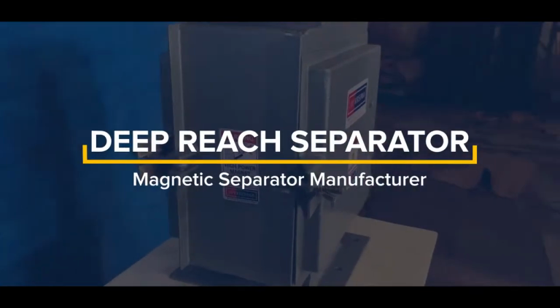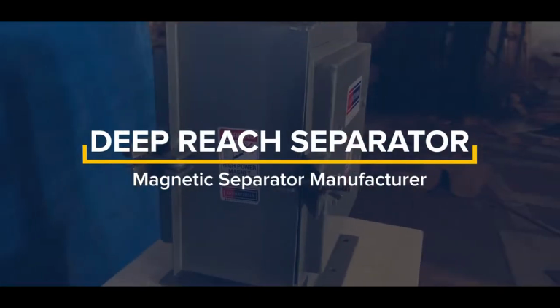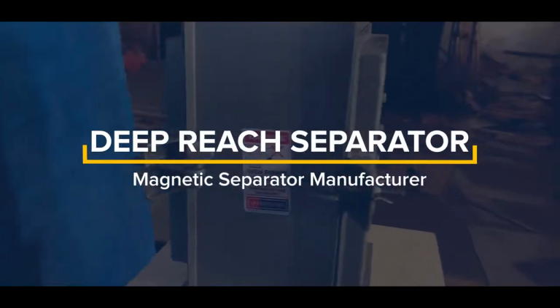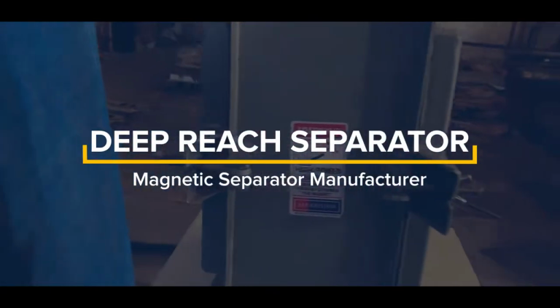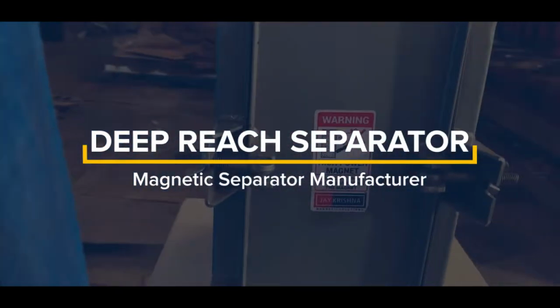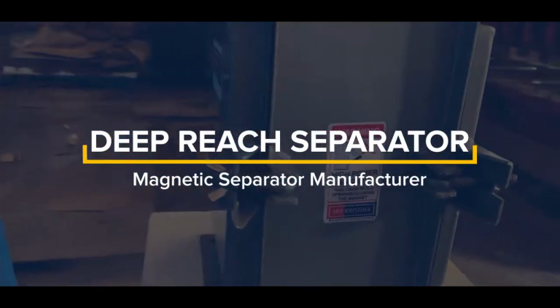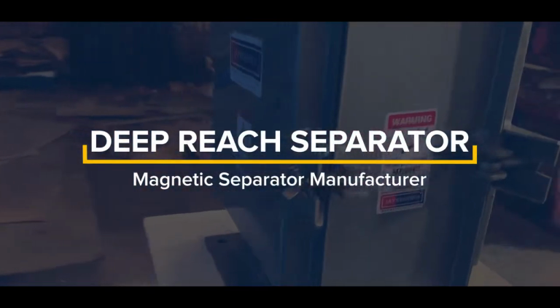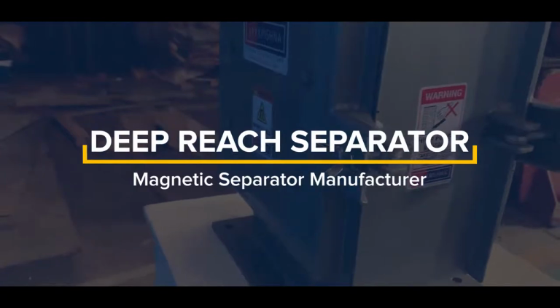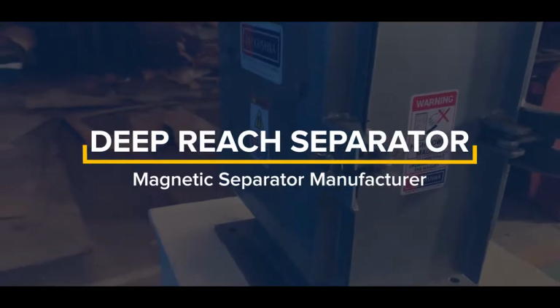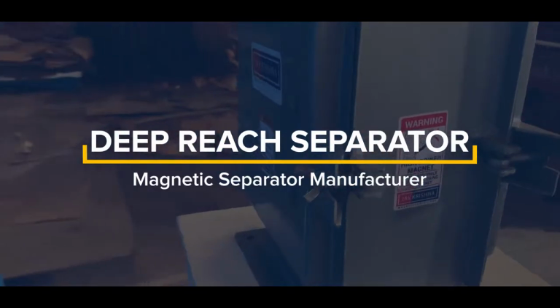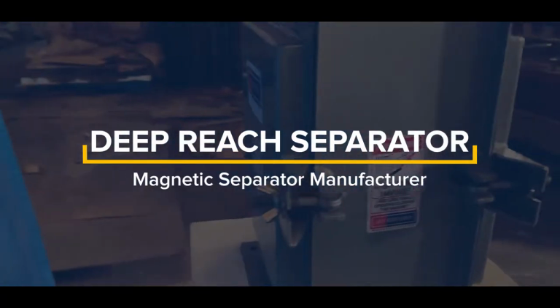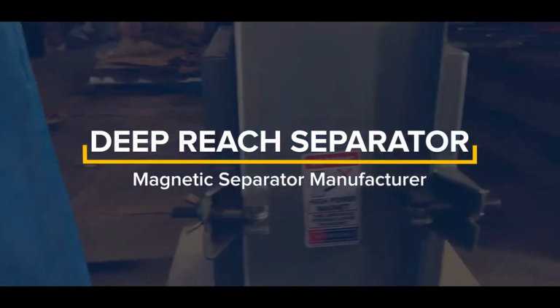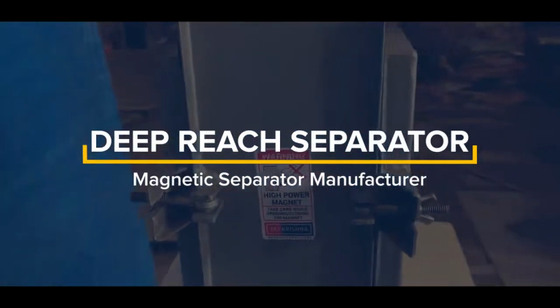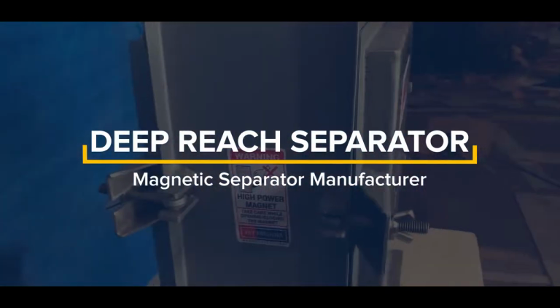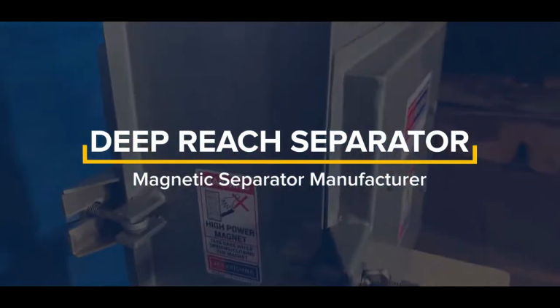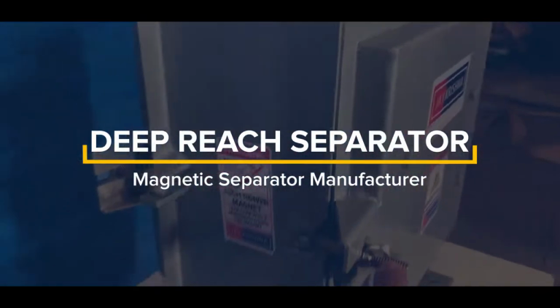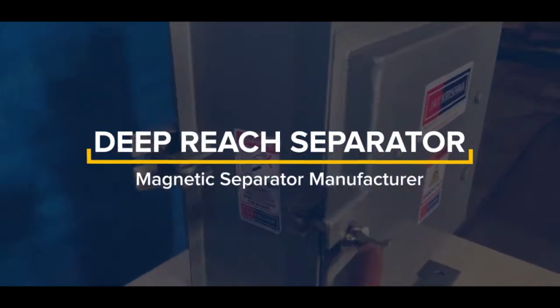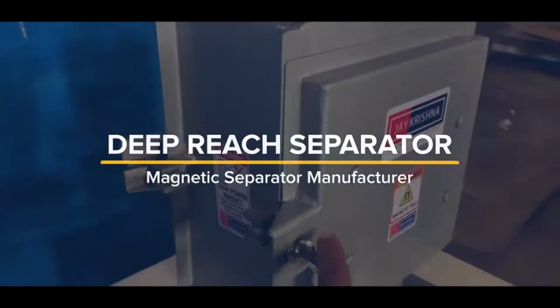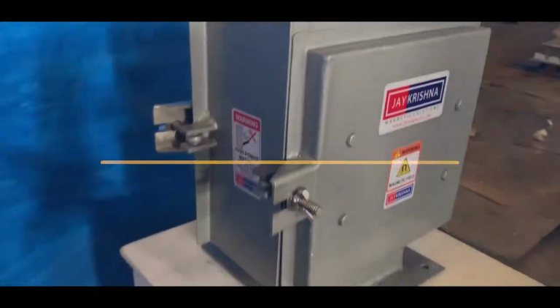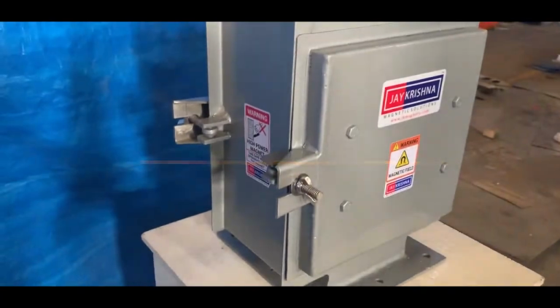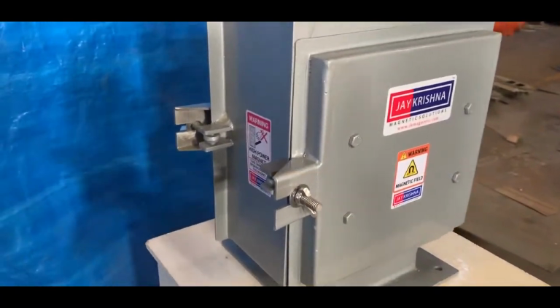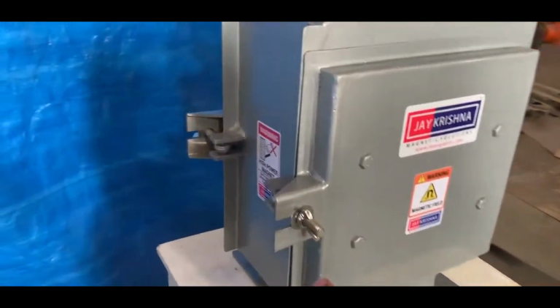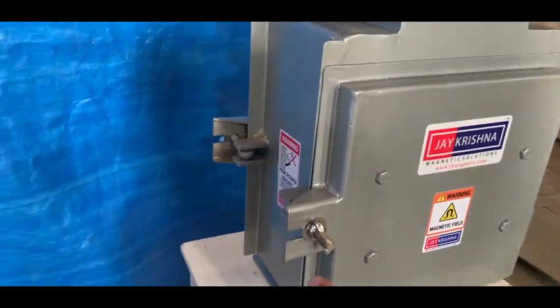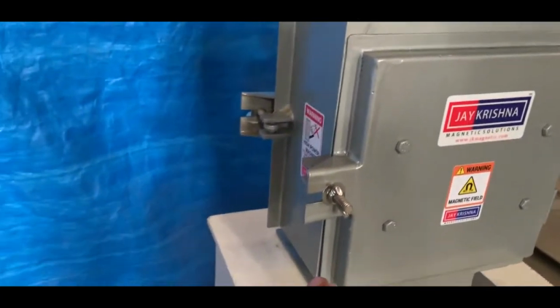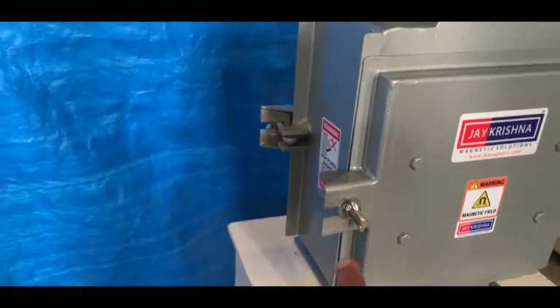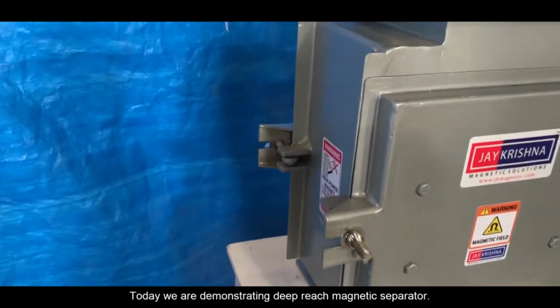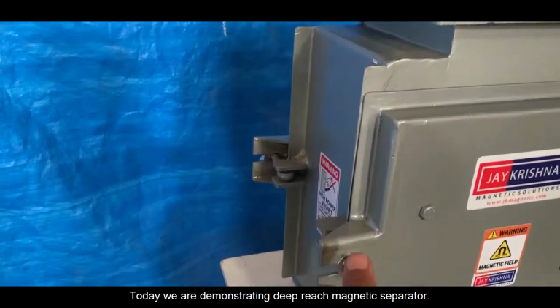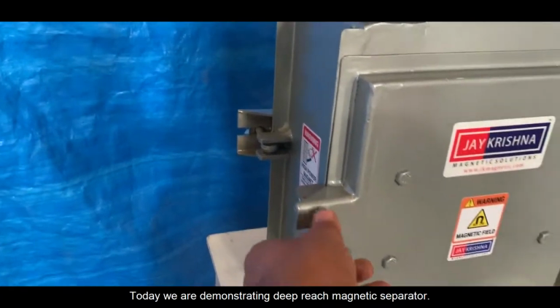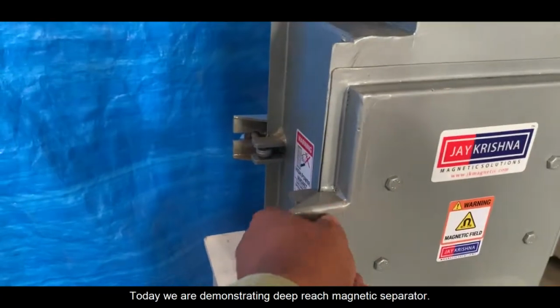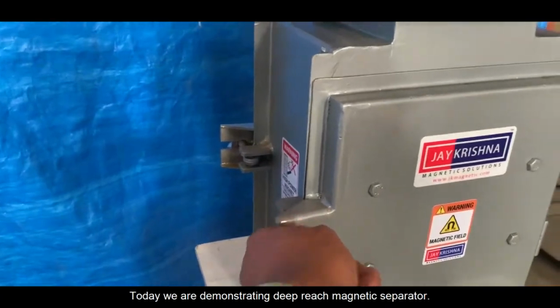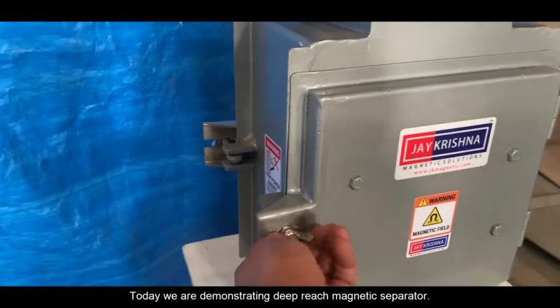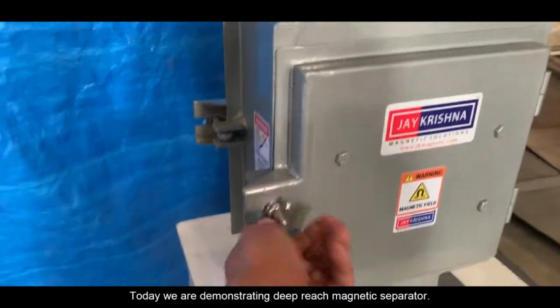Today we are demonstrating the Deep Reach Magnetic Separator, manufactured by Deep Reach Separator Magnetic Separator Manufacturer.